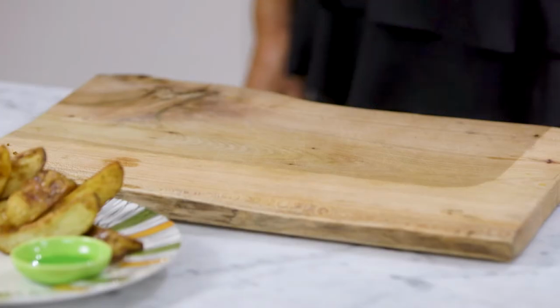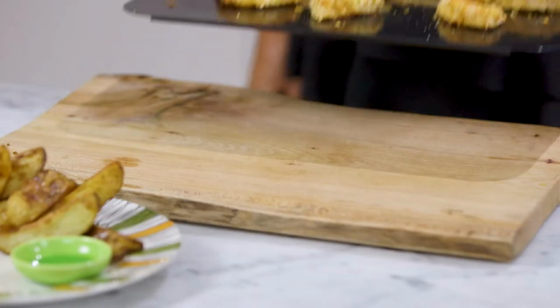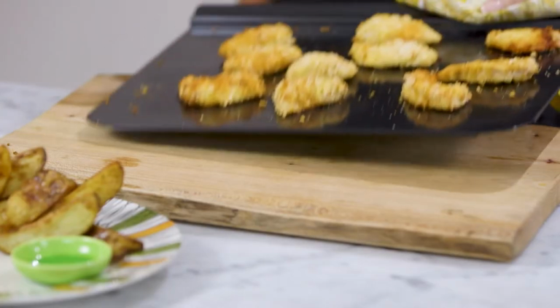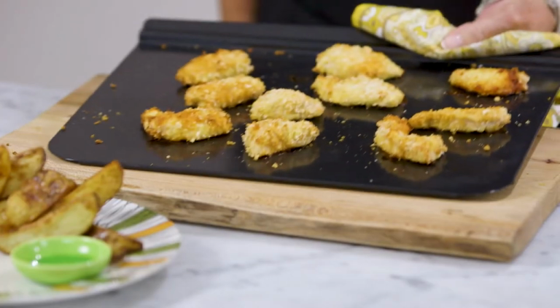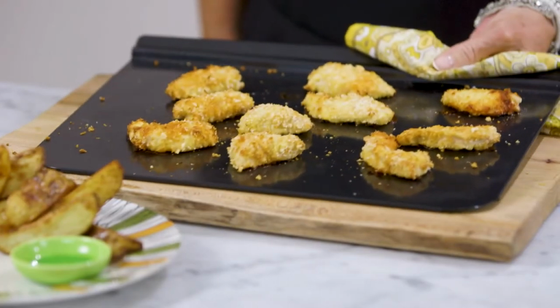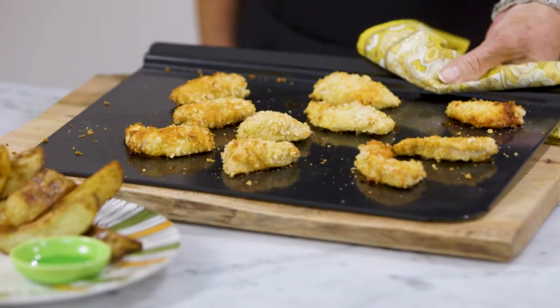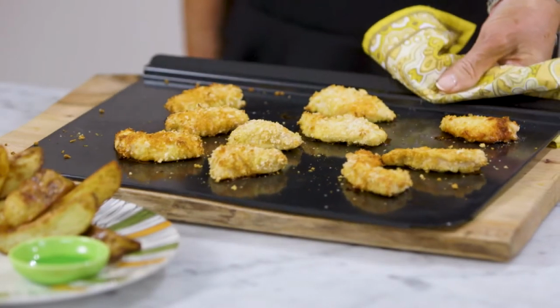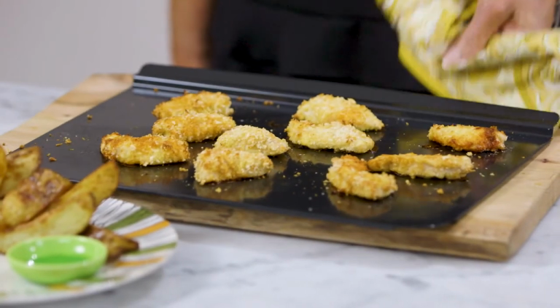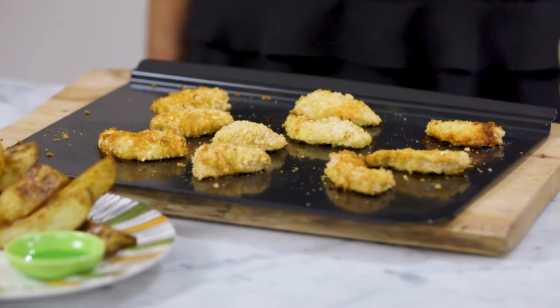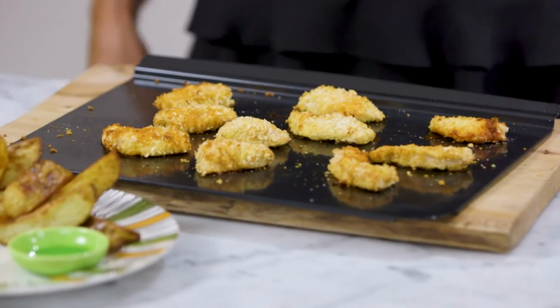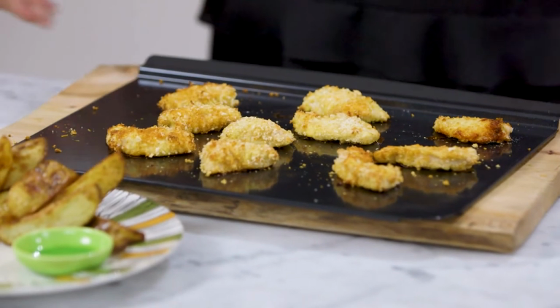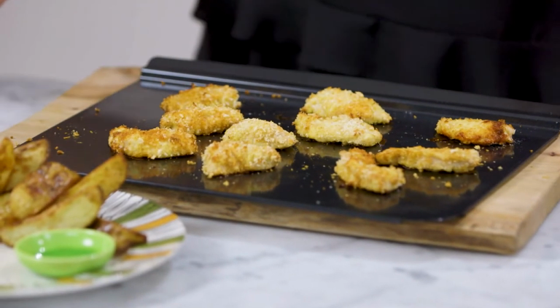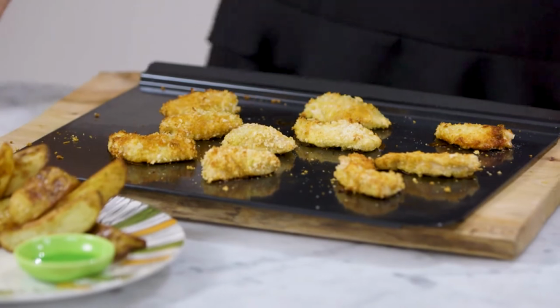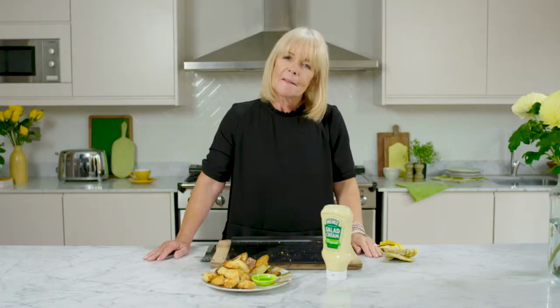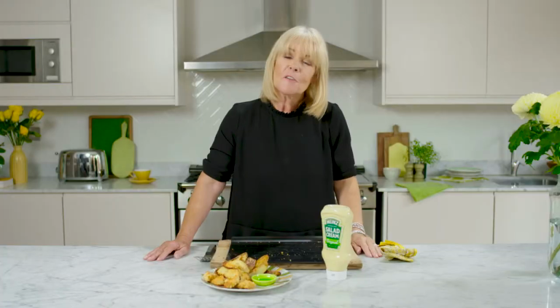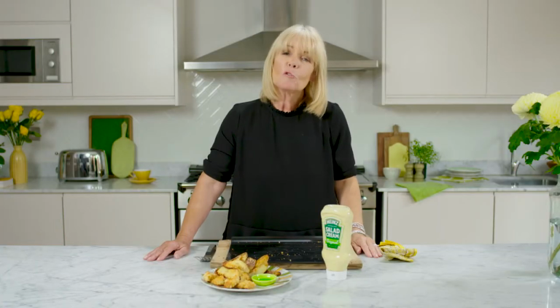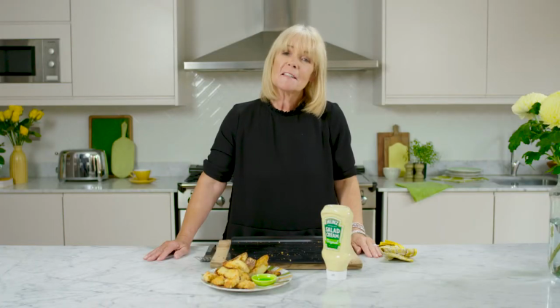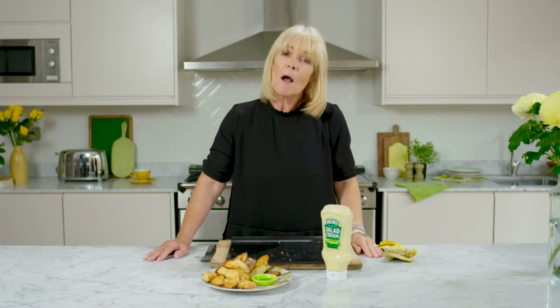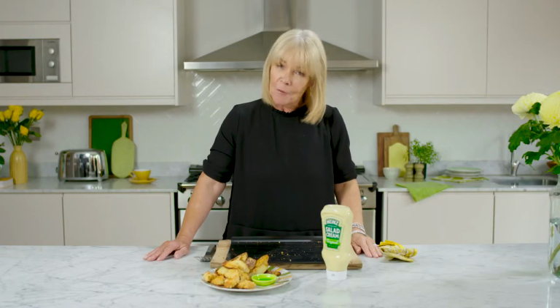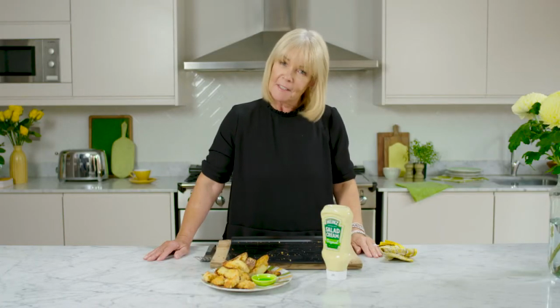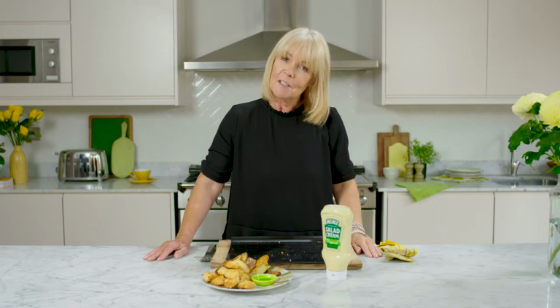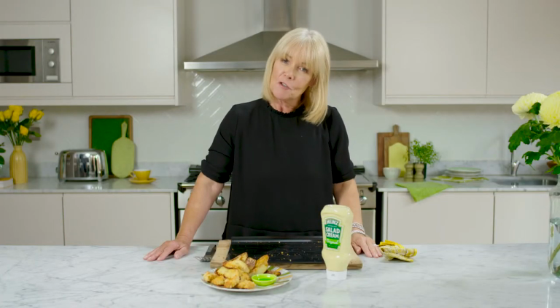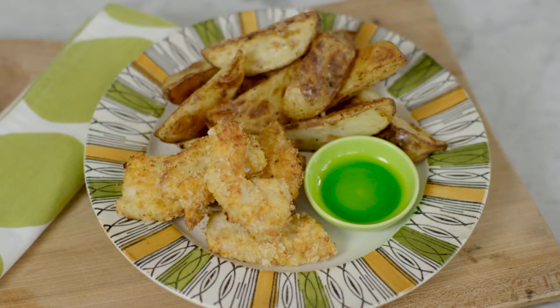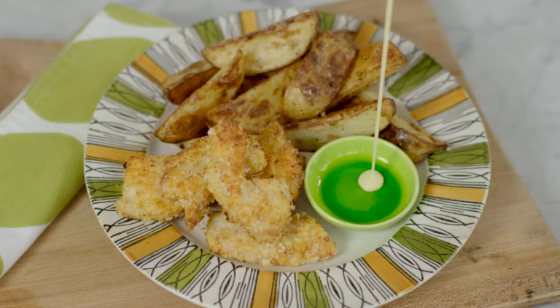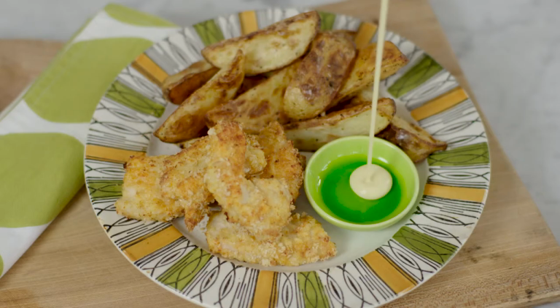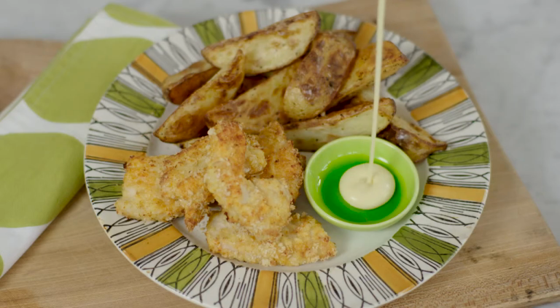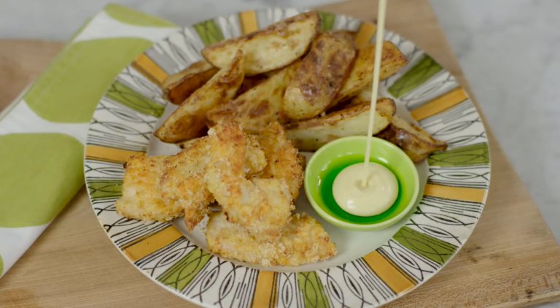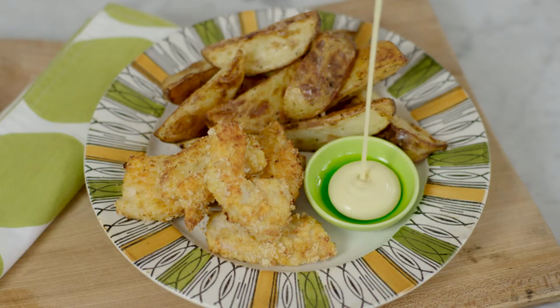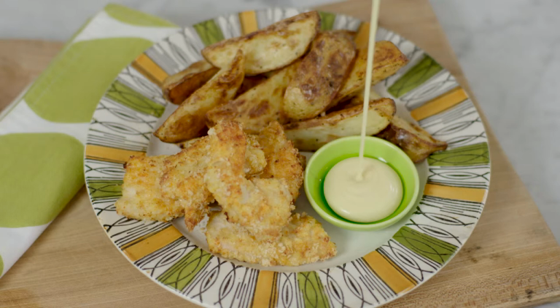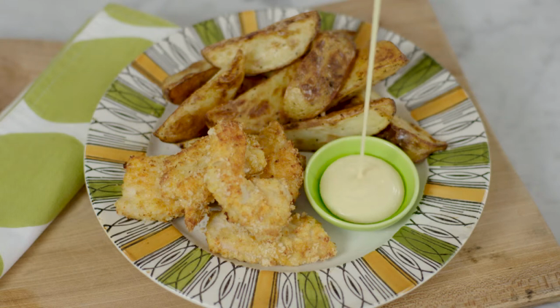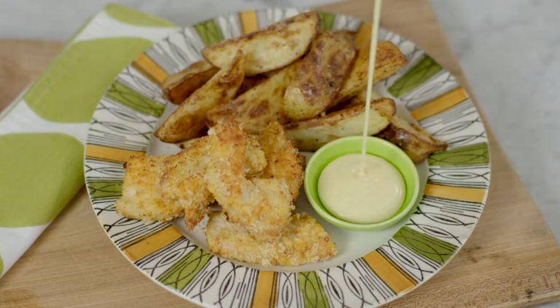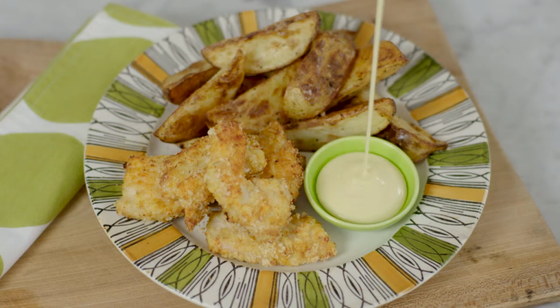So that's it — our golden crunchy goujons are all ready. And of course there's no other way to finish this off other than with a big dollop of Heinz salad cream.